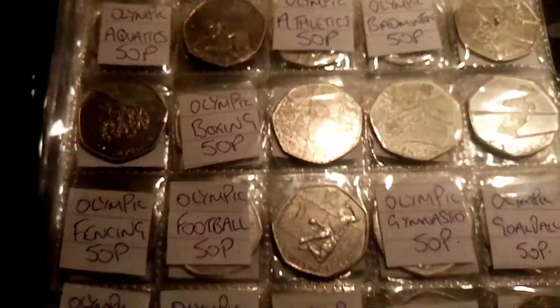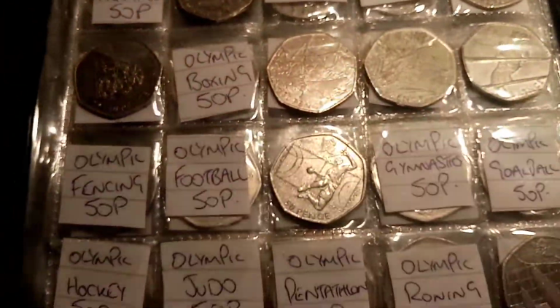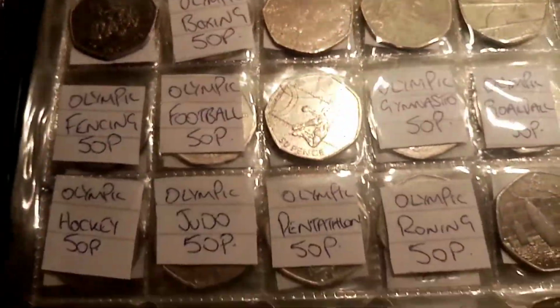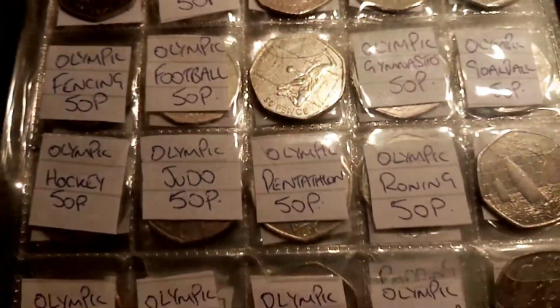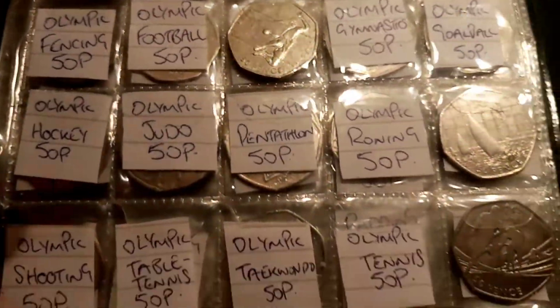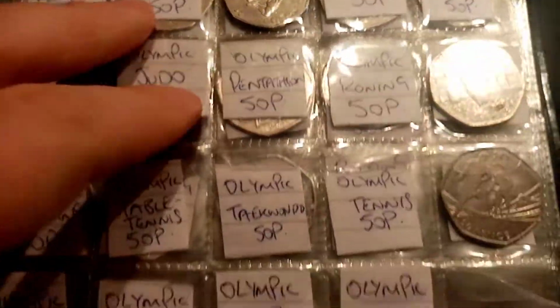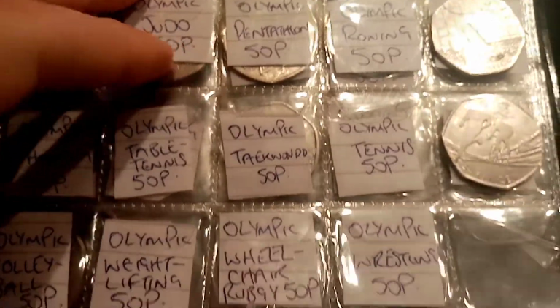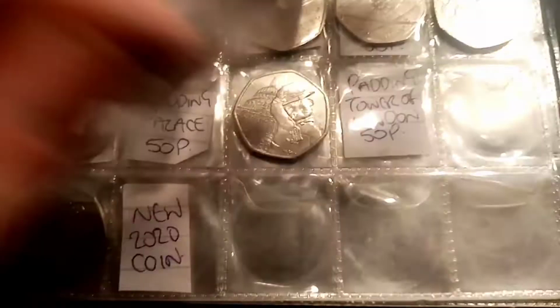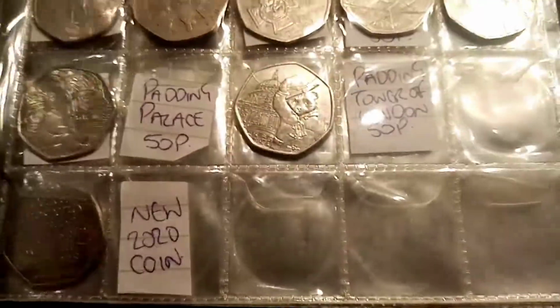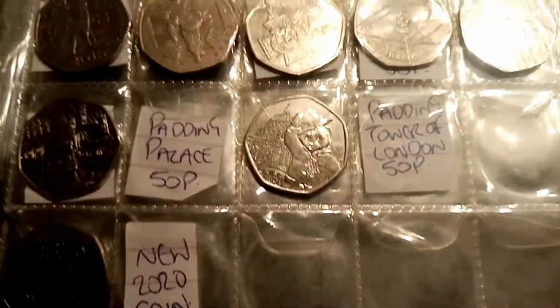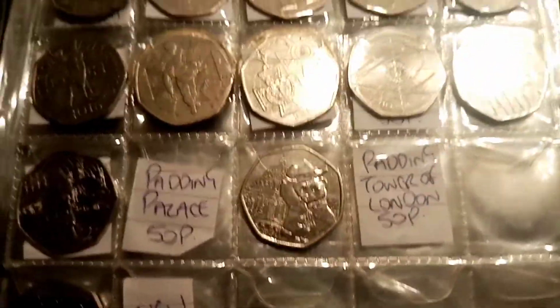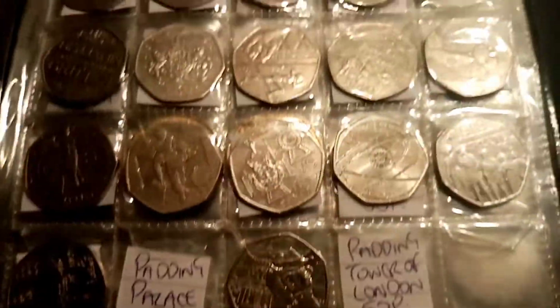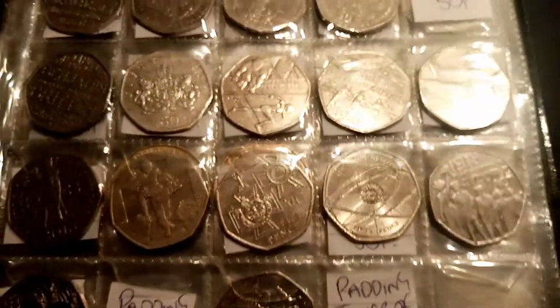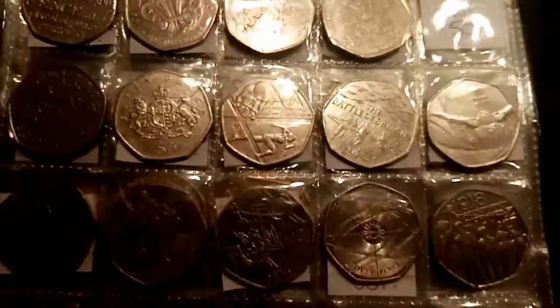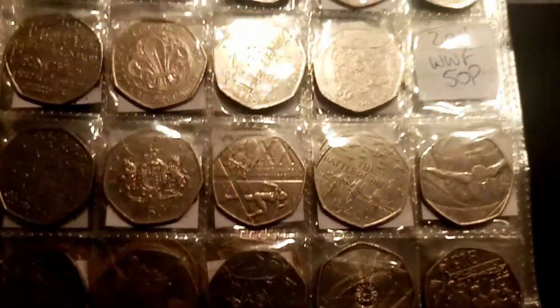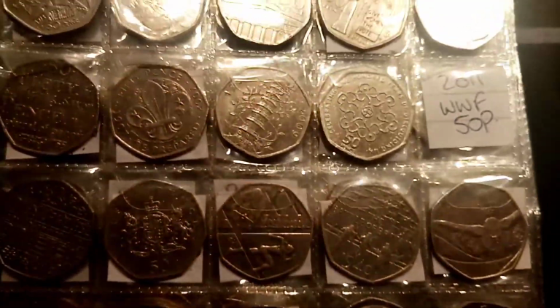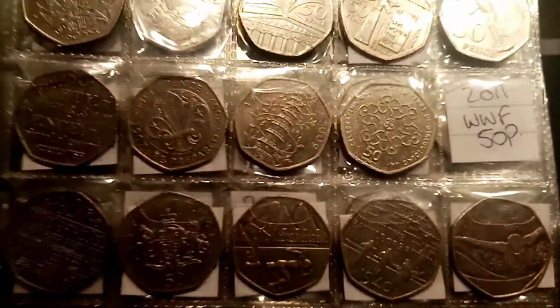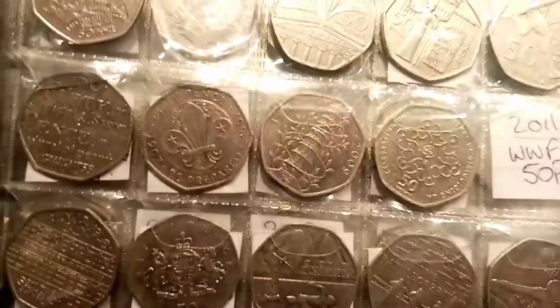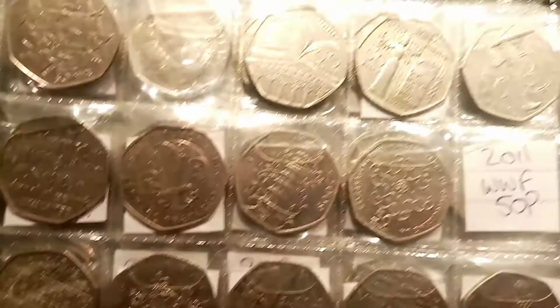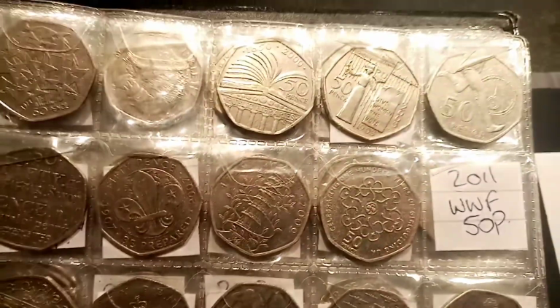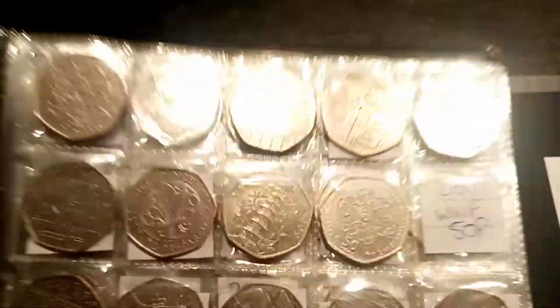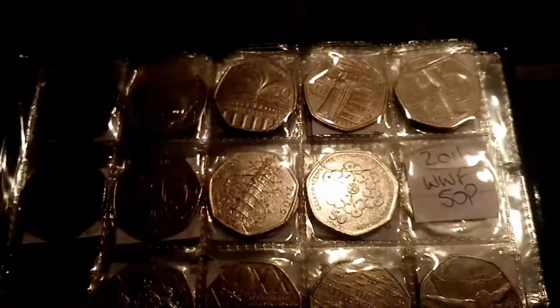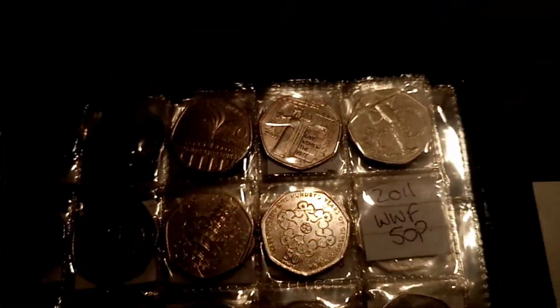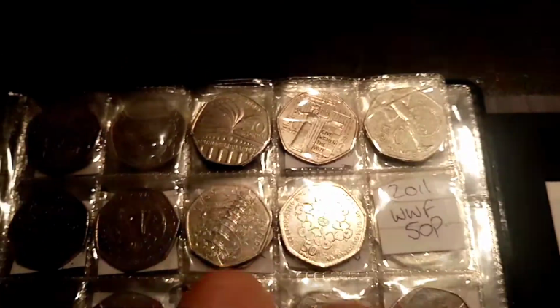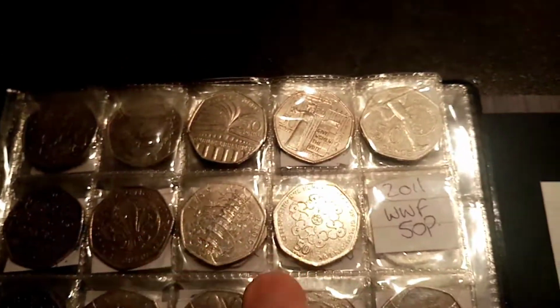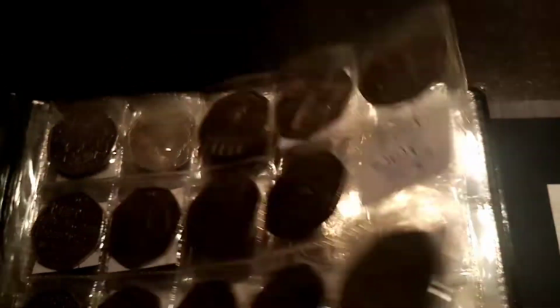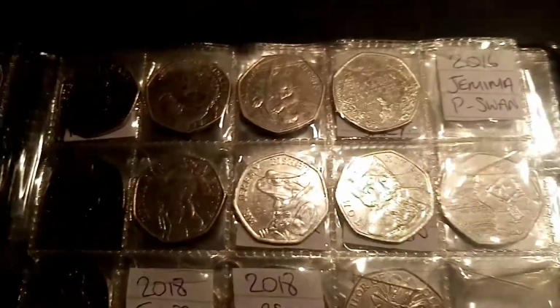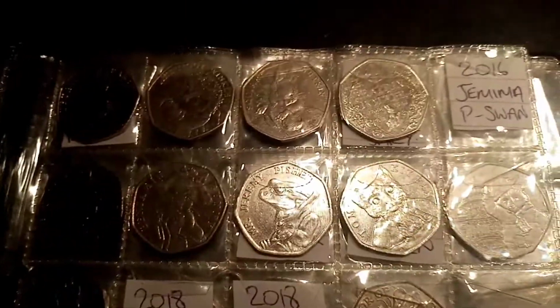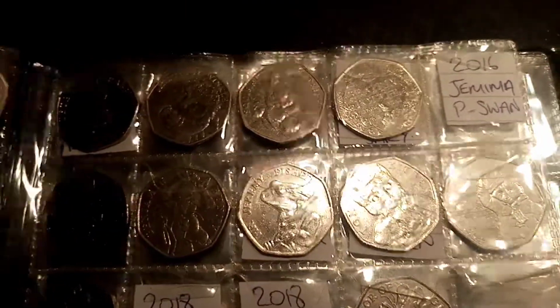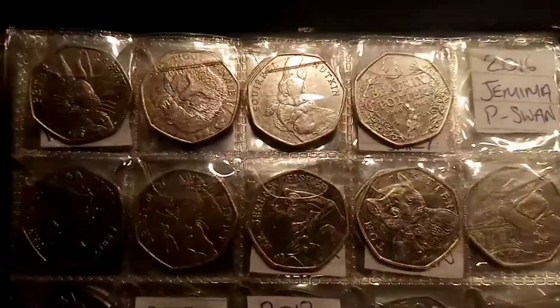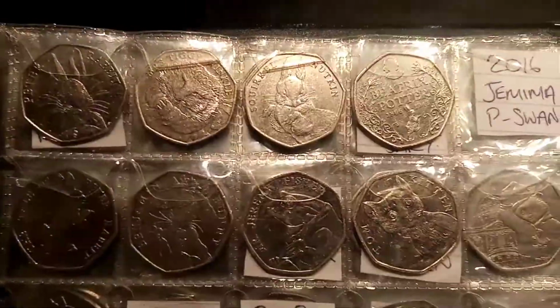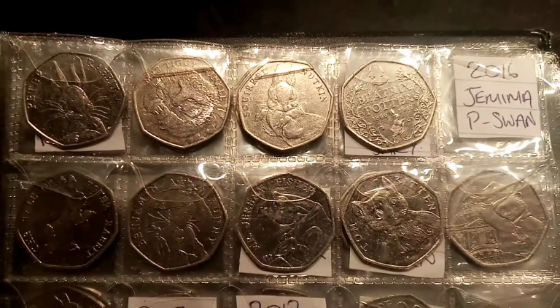These are all the coins that me and Elle have managed to find in the Check Your Change coin folder — a different coin book to the £50 in 50p coin hunt — all the ones we've found in our change and with the help of some friends.